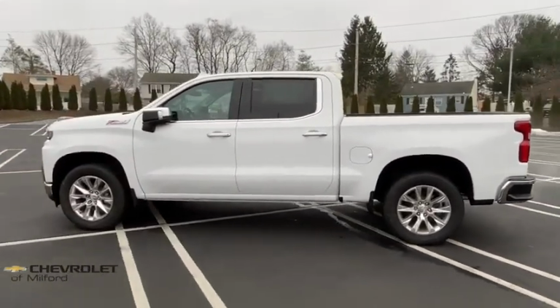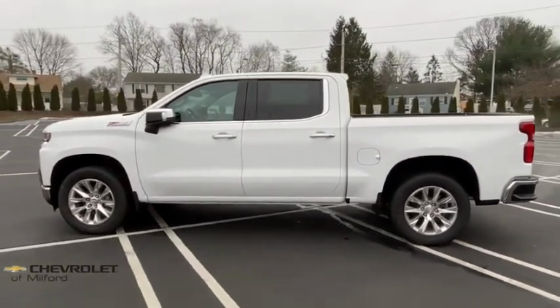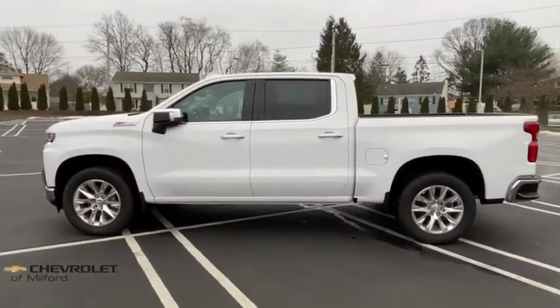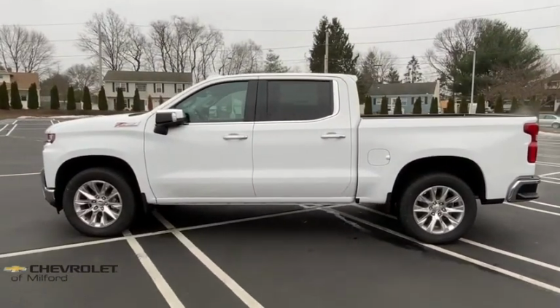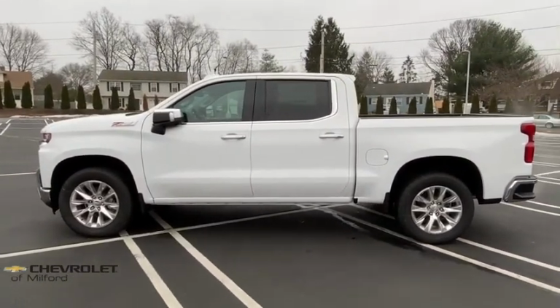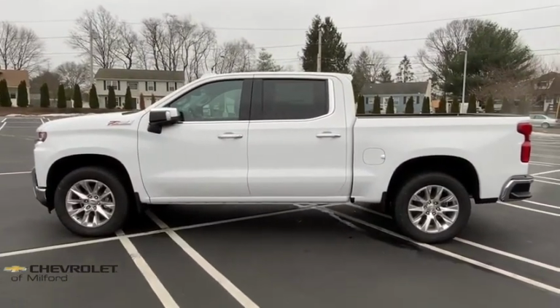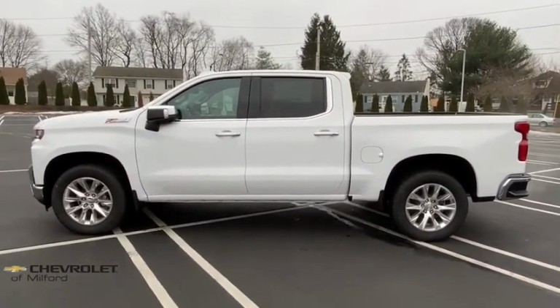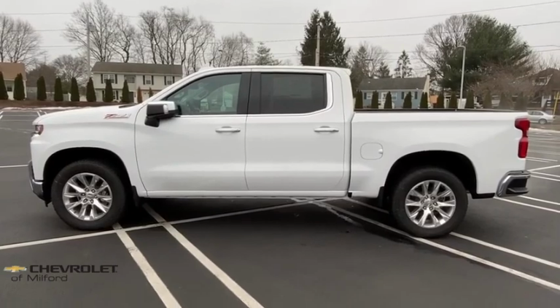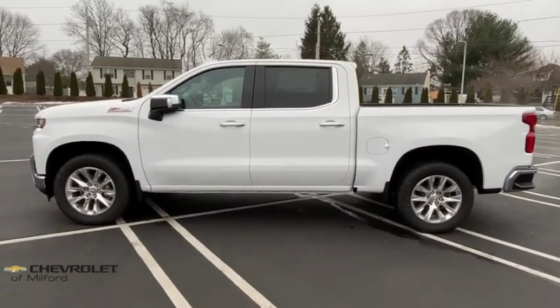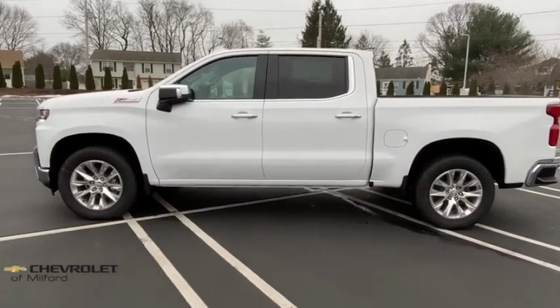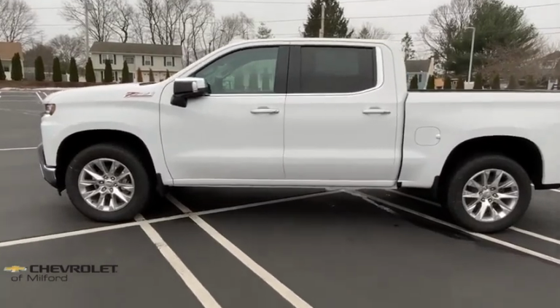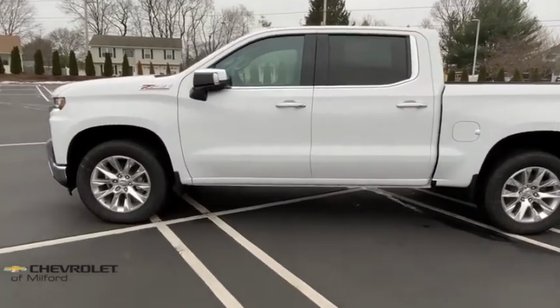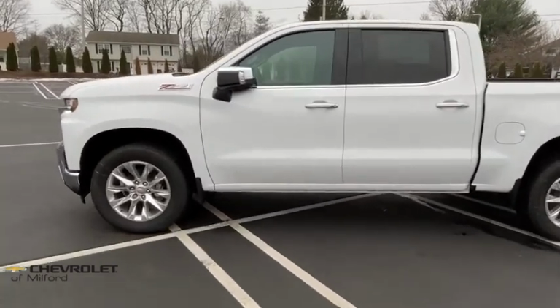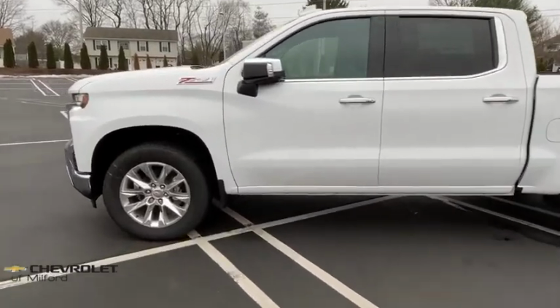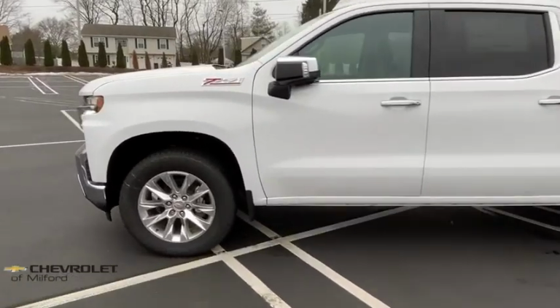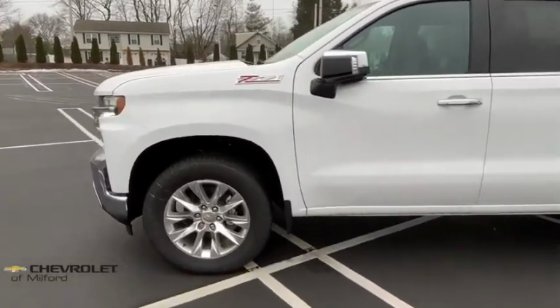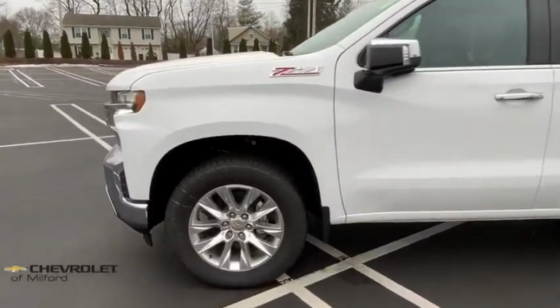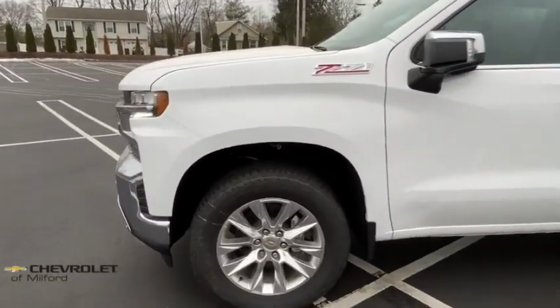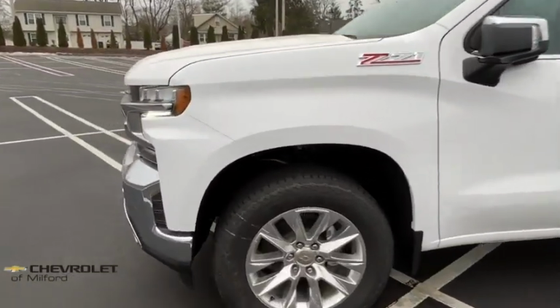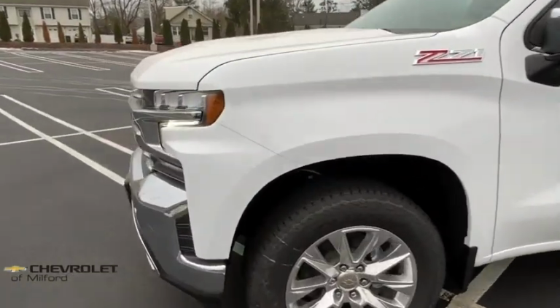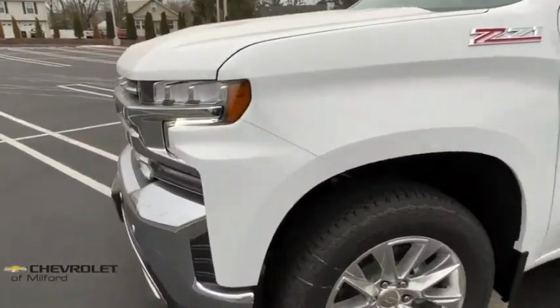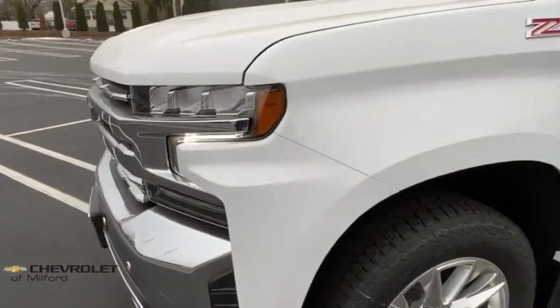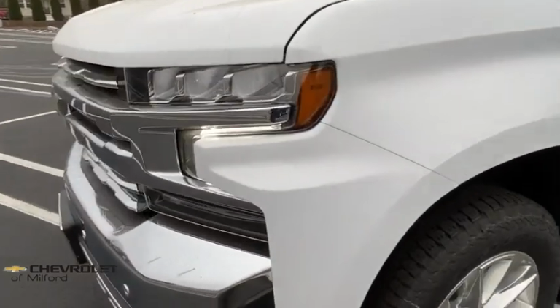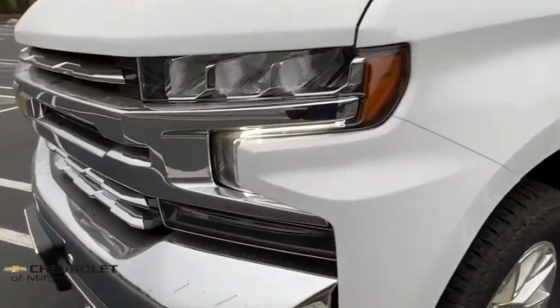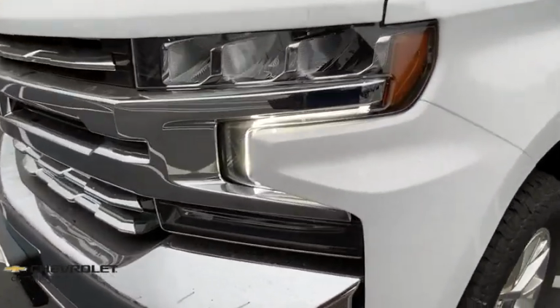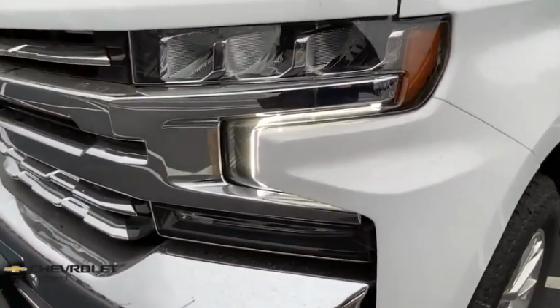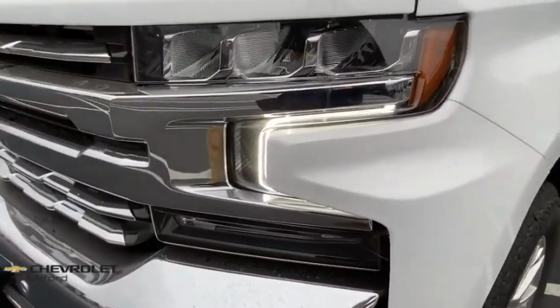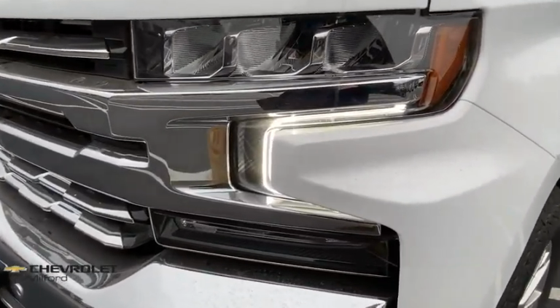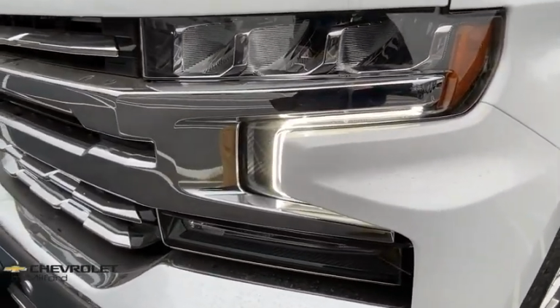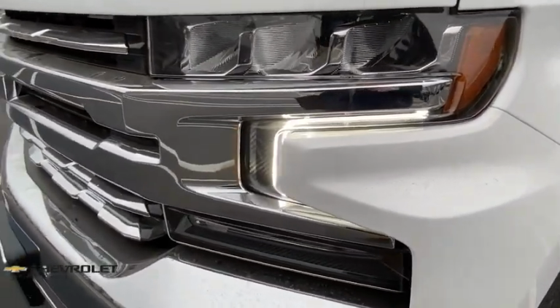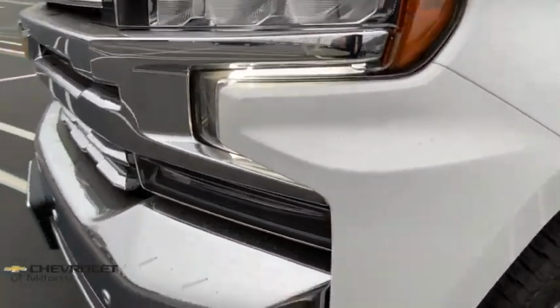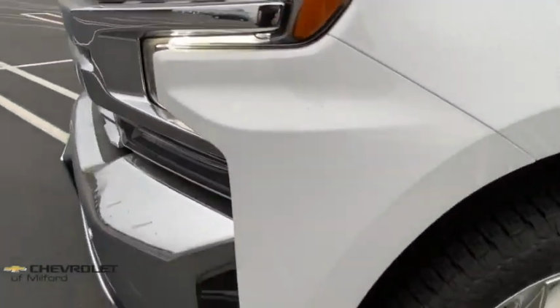Four-wheel disc brakes, floor mats, center armrest, universal garage door opener, electronic stability control, fog lights, heated steering wheel, heated front seats, power door locks.